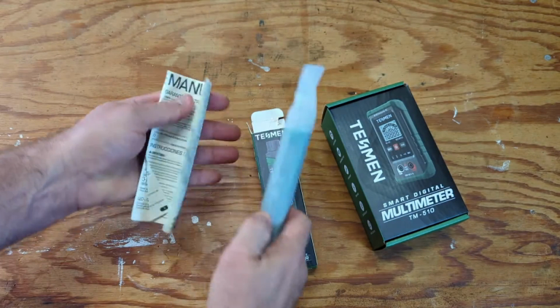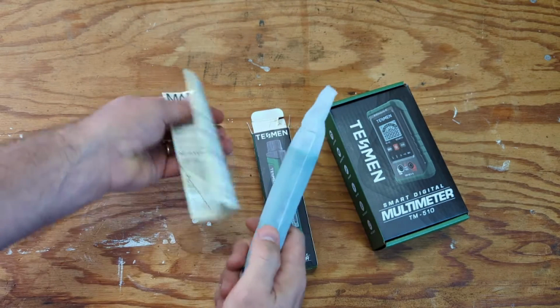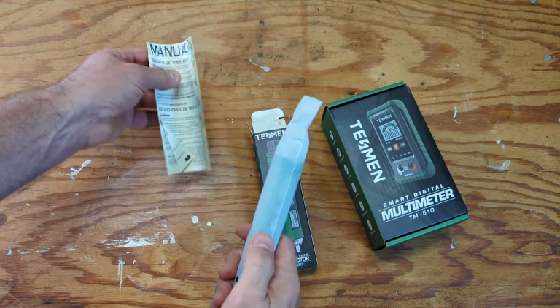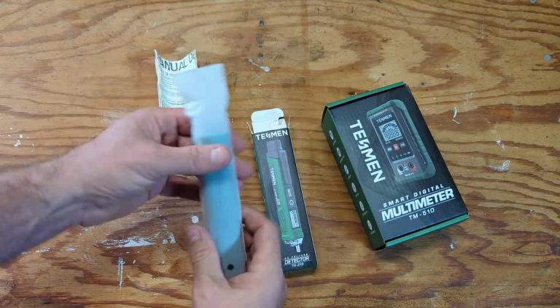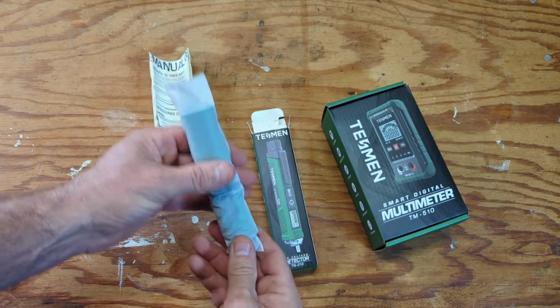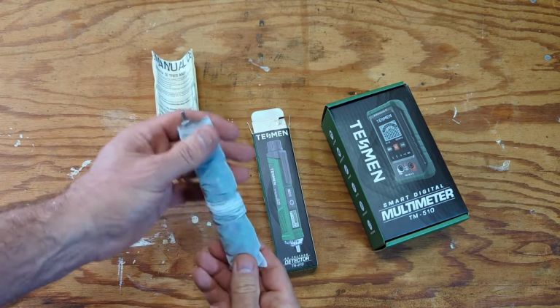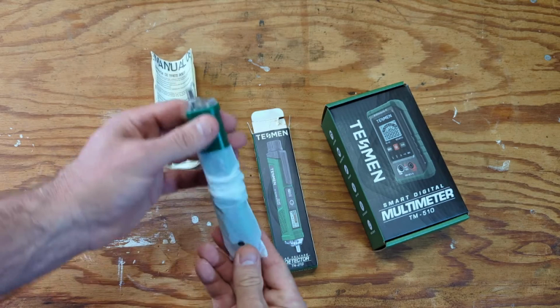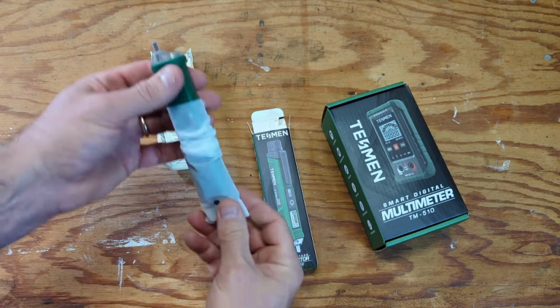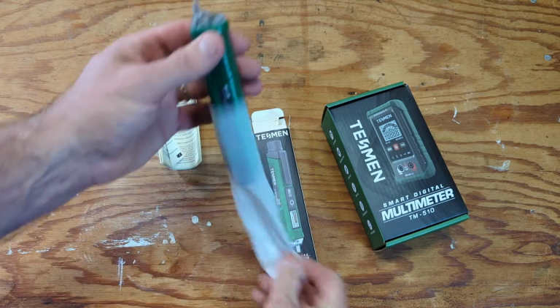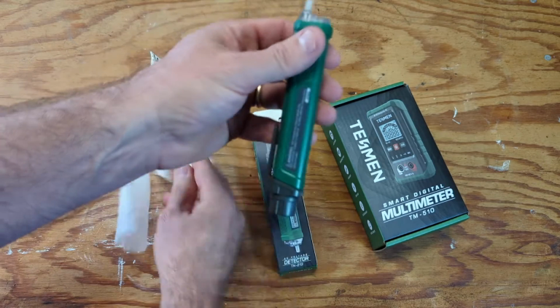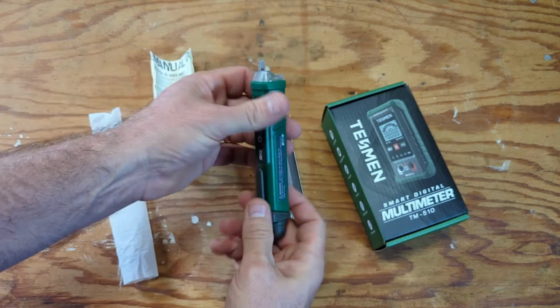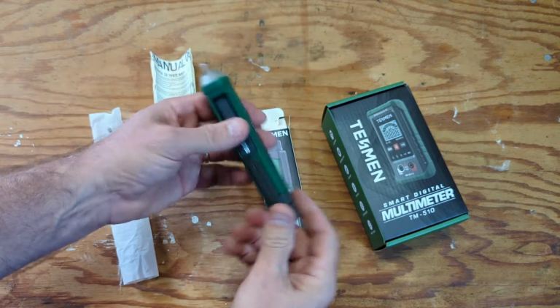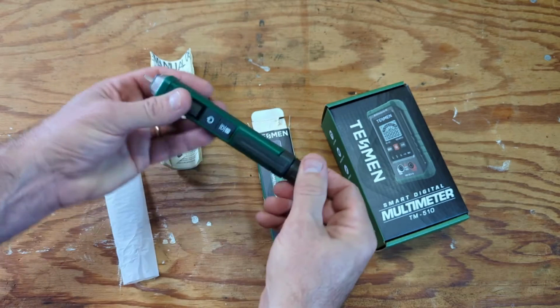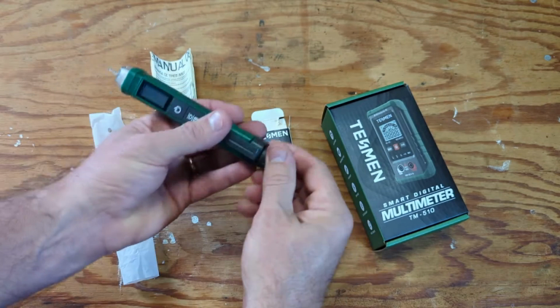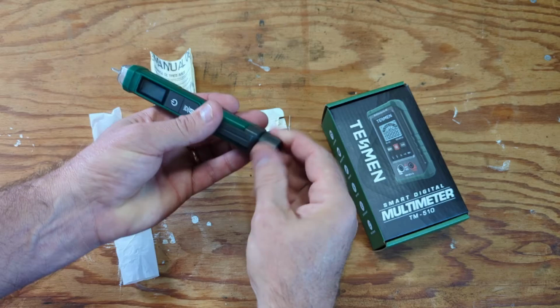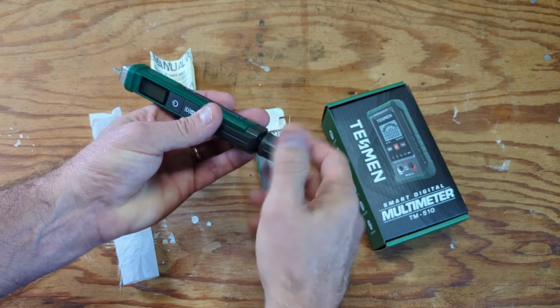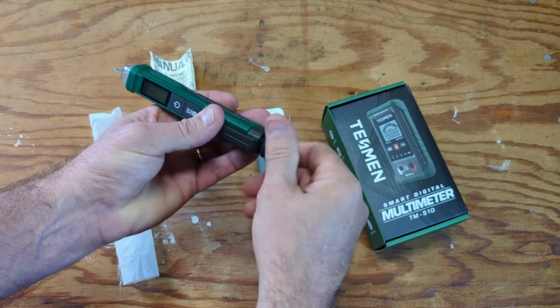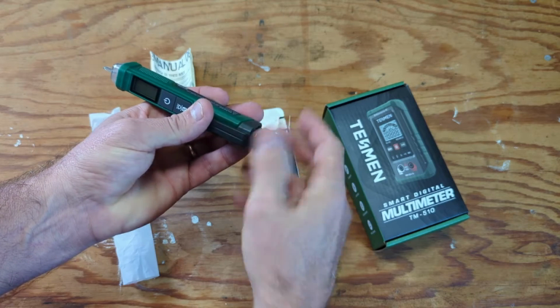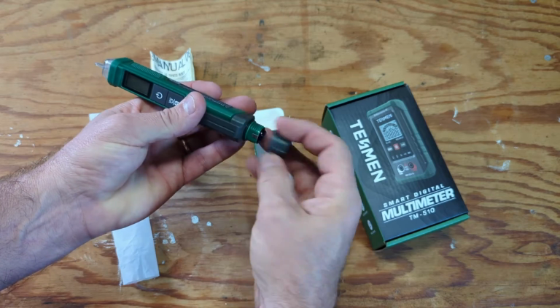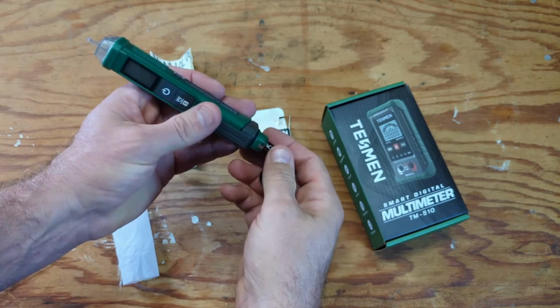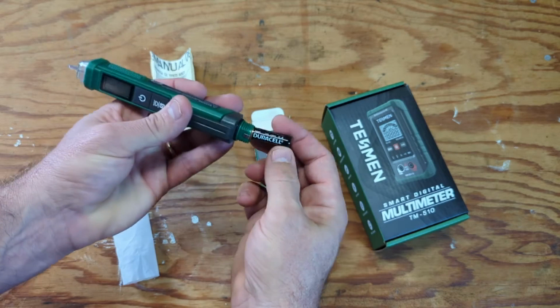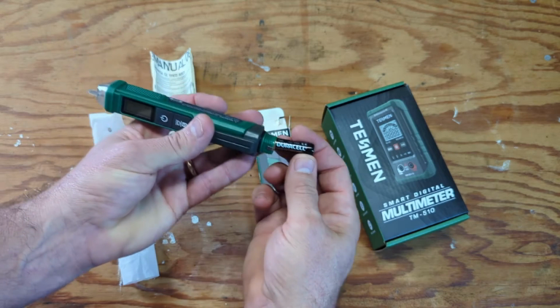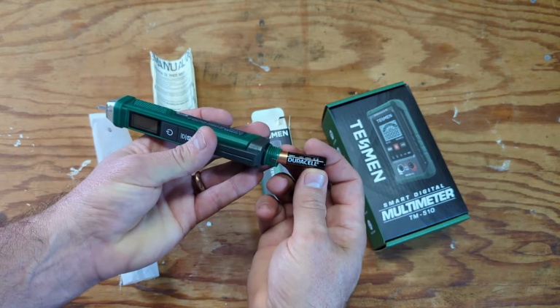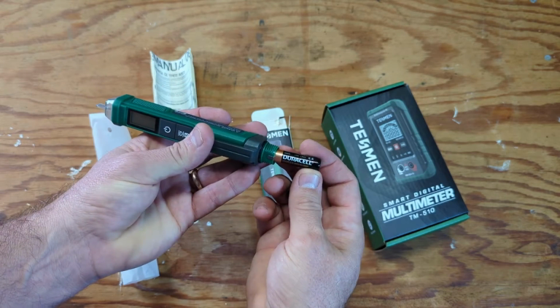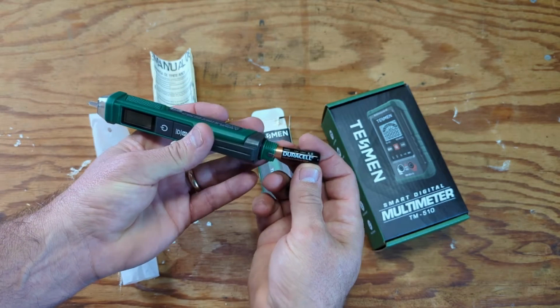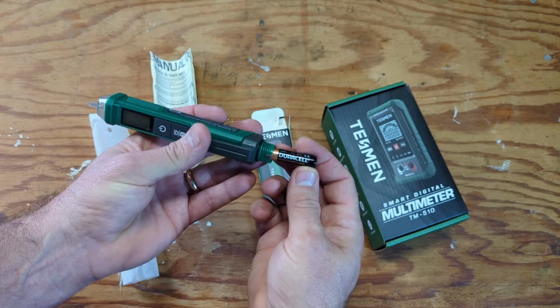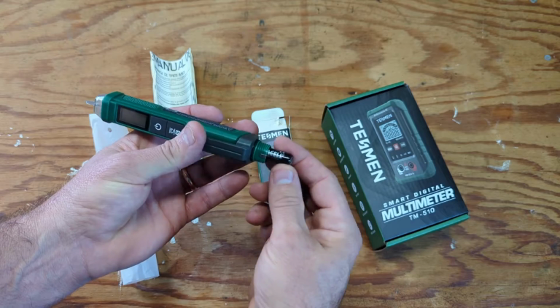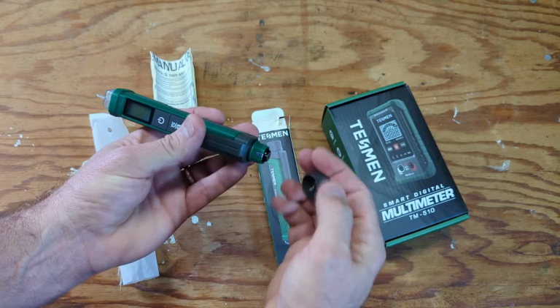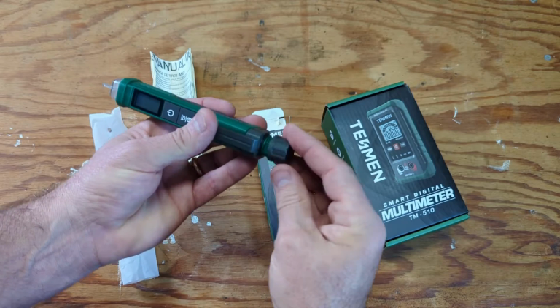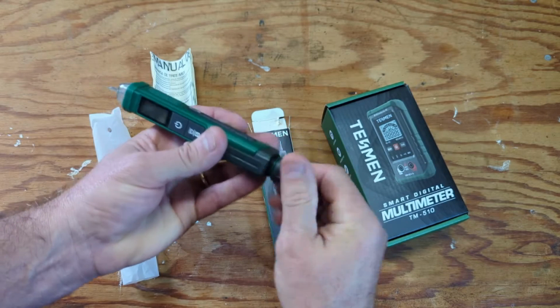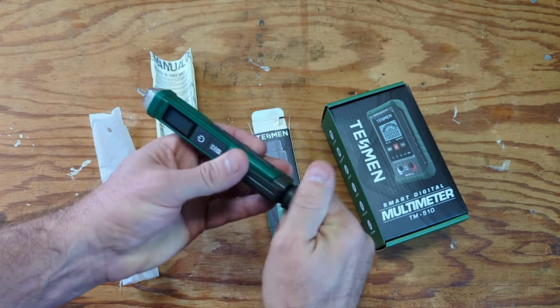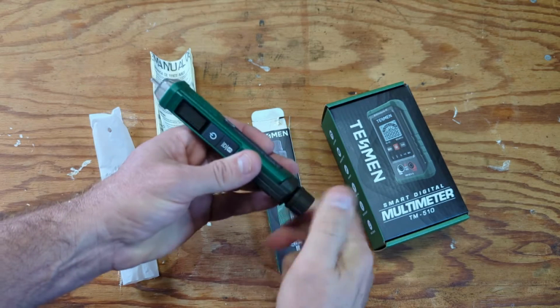So we have a little owner's manual — they do have English in there. One cool thing I noticed: instead of sending really cheap no-name batteries, they actually put Duracell batteries in here. I thought that was nice.